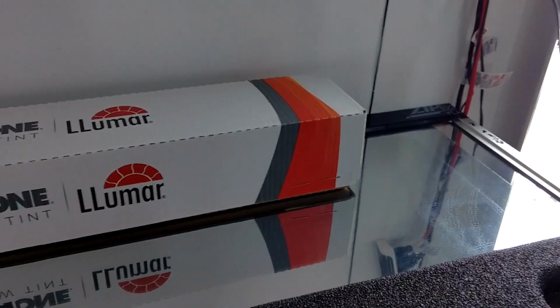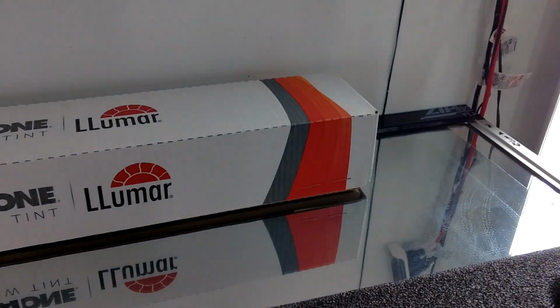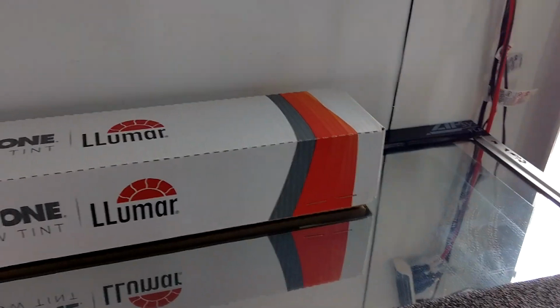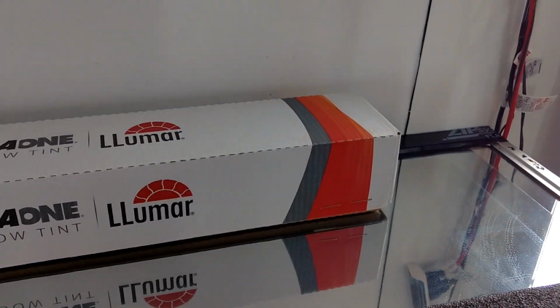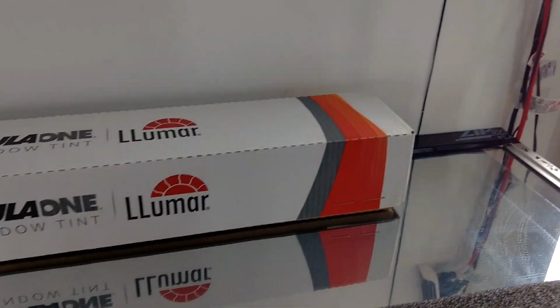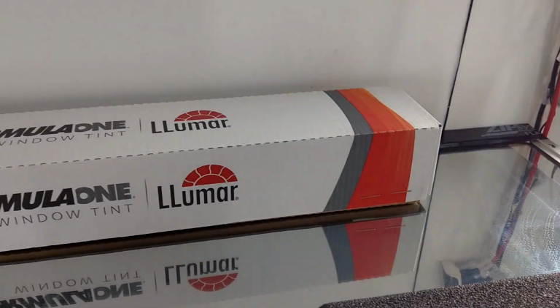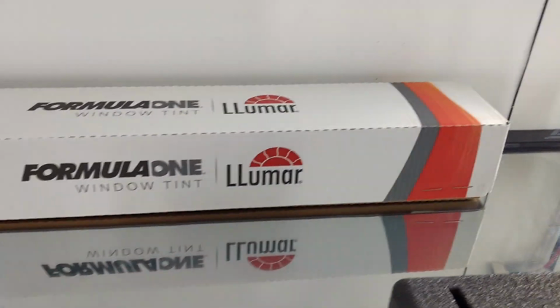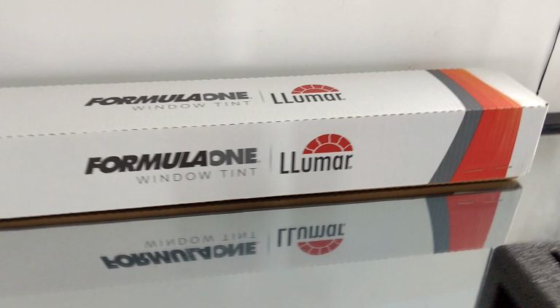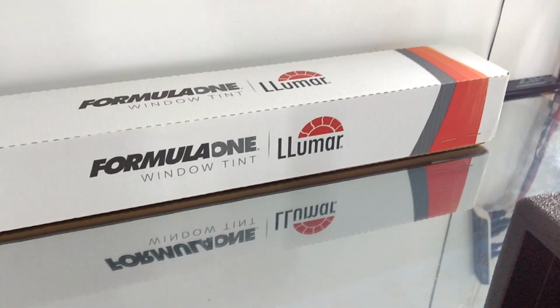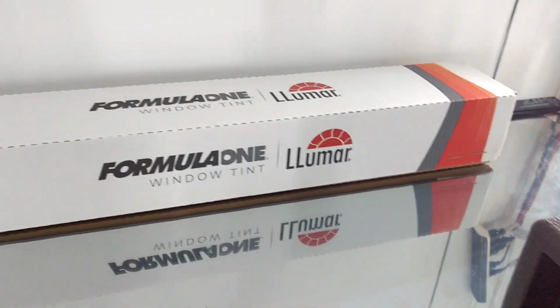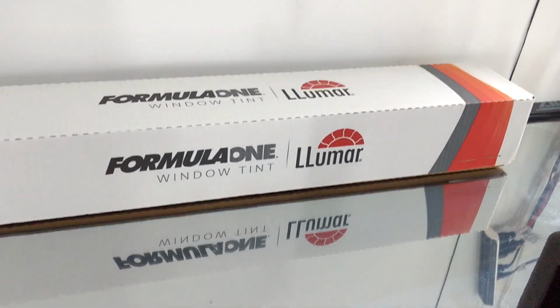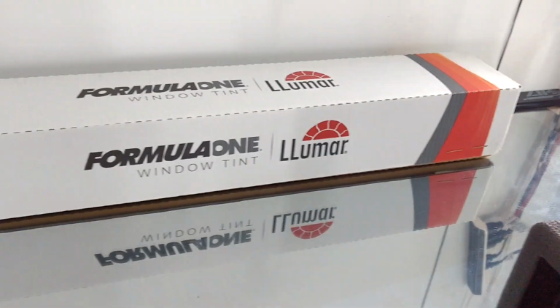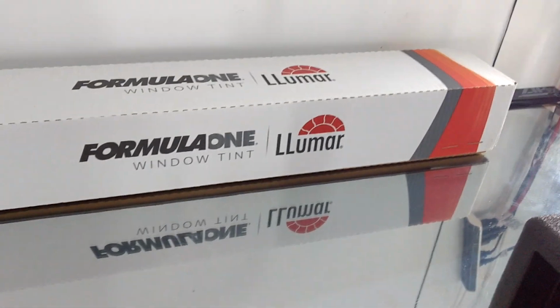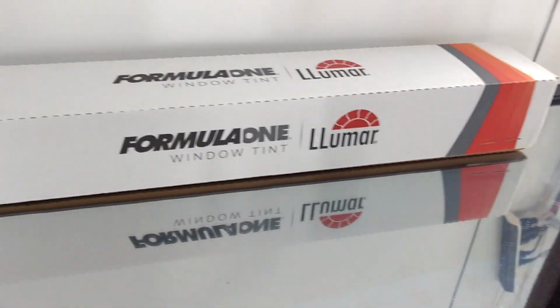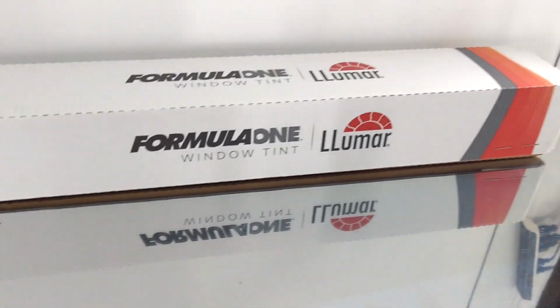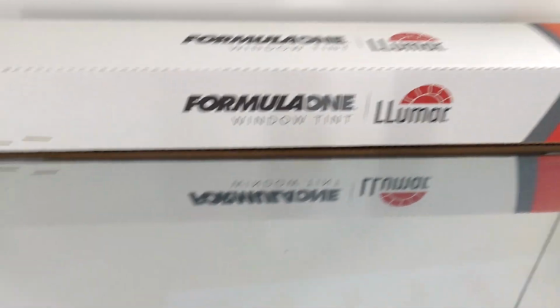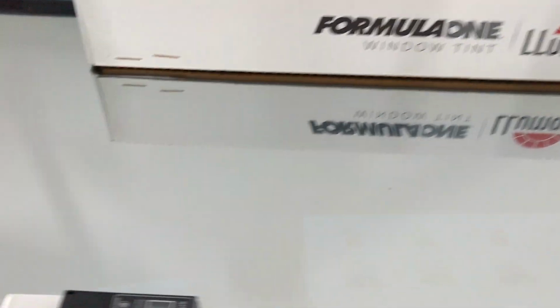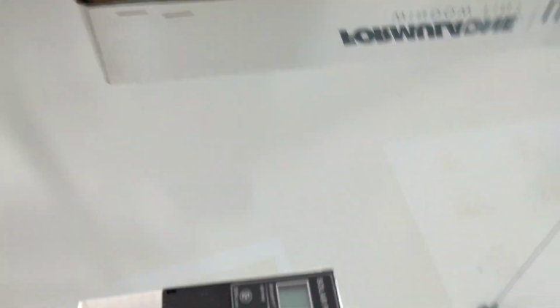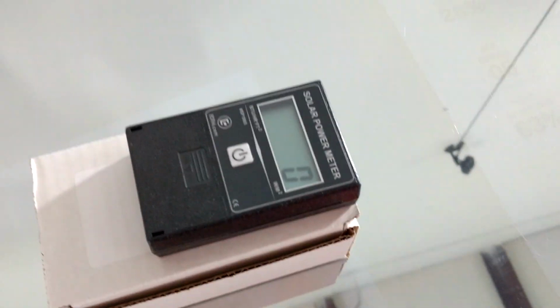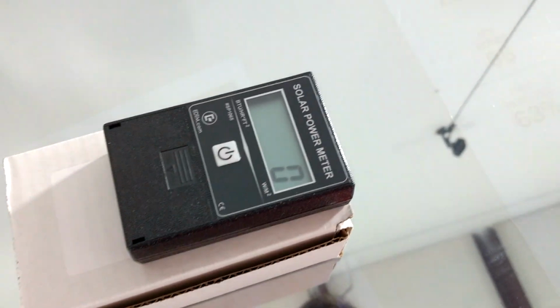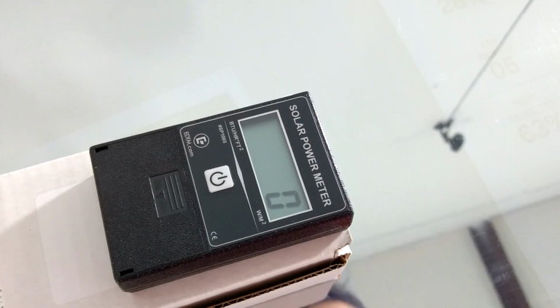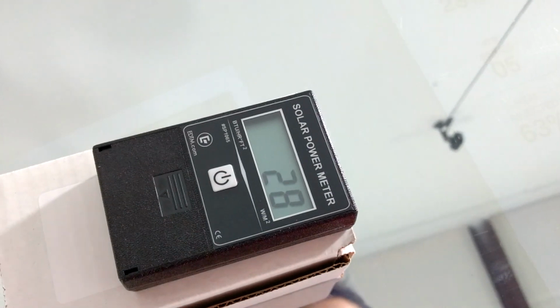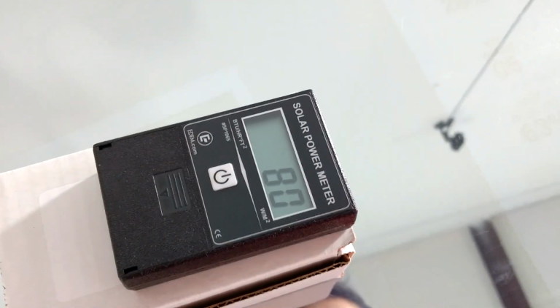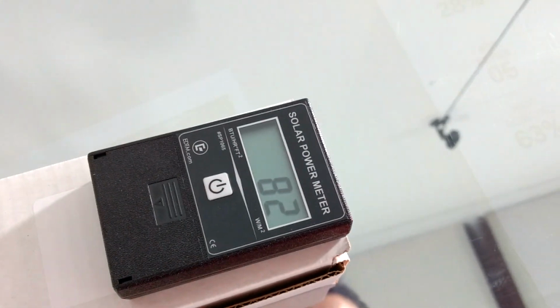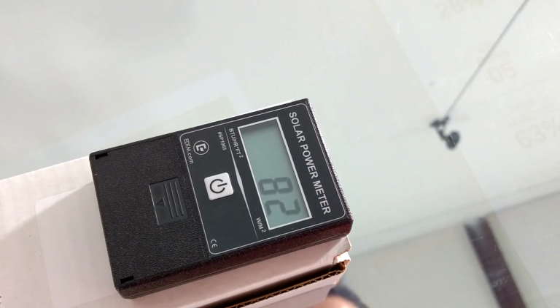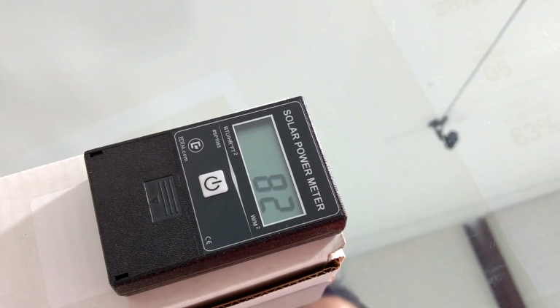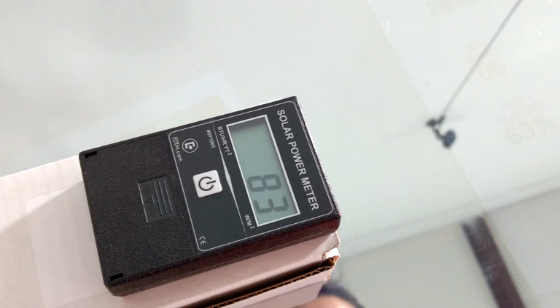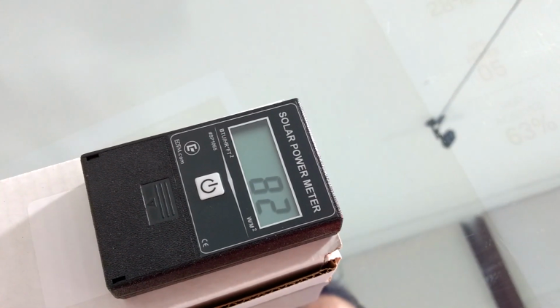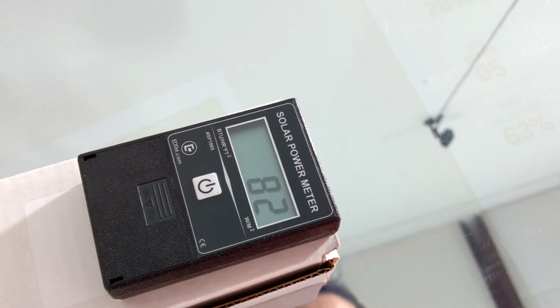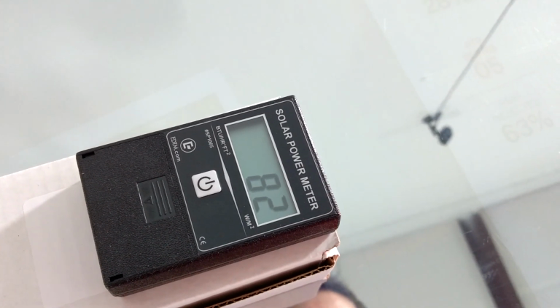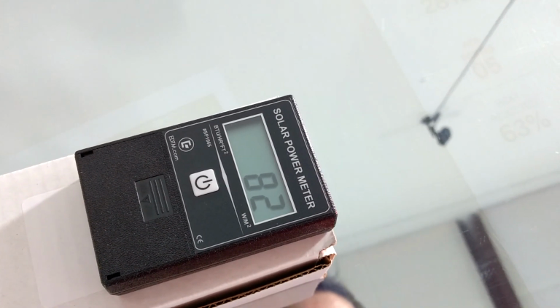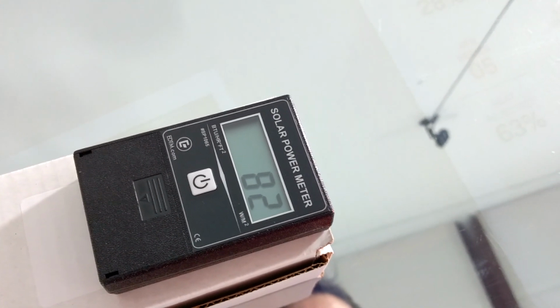Now let's see what our Lumar Premium Dye 5% Limo tint does. It dropped down to 82. Remember, this is a BTU meter.